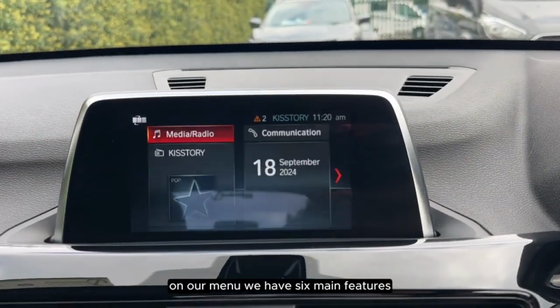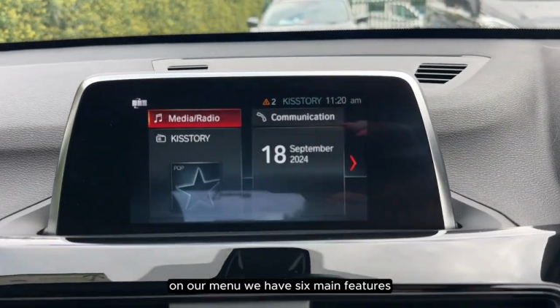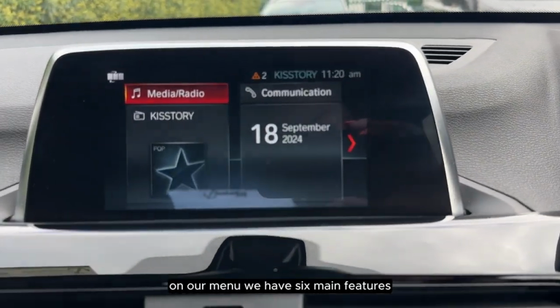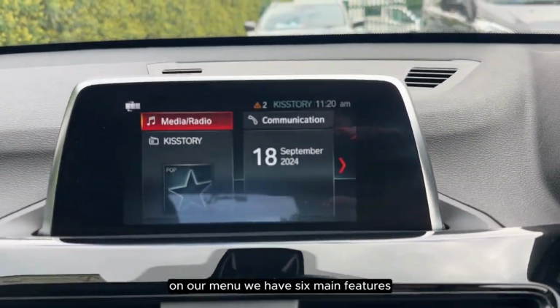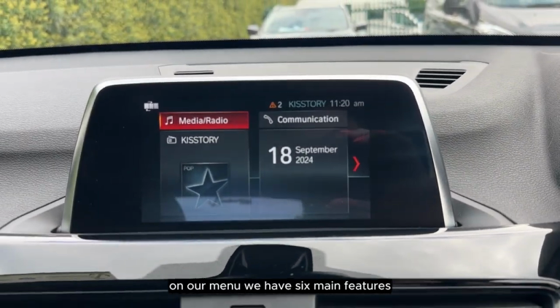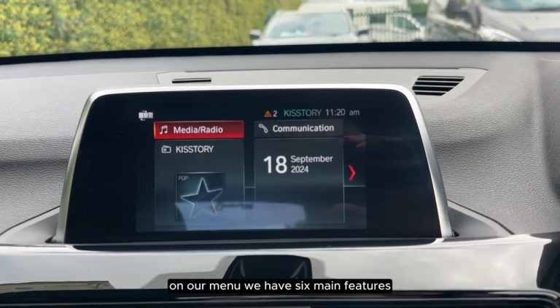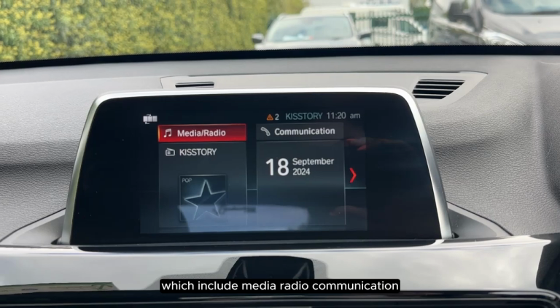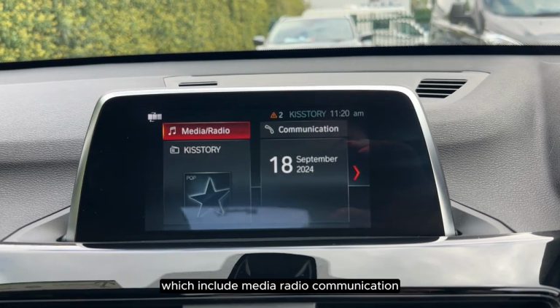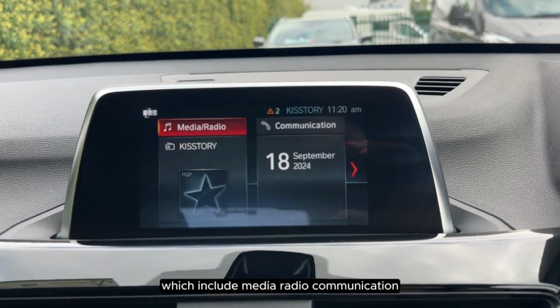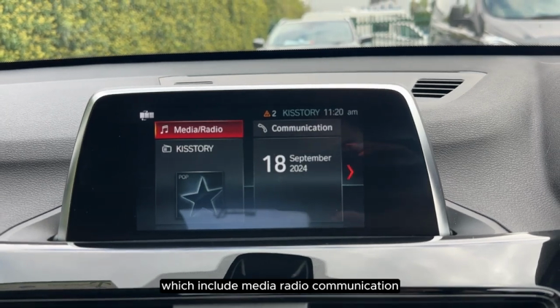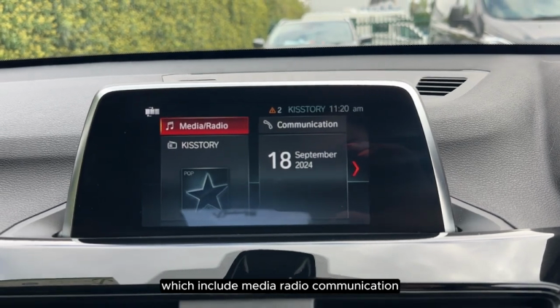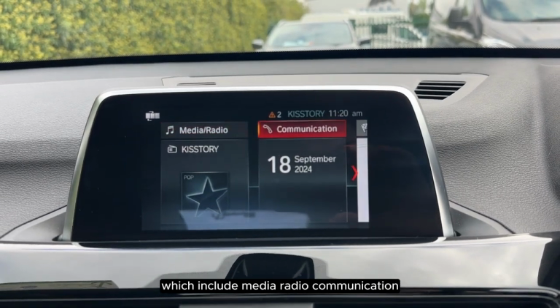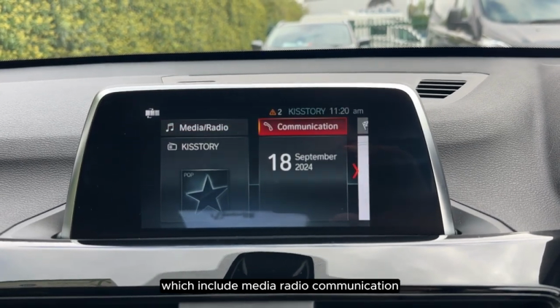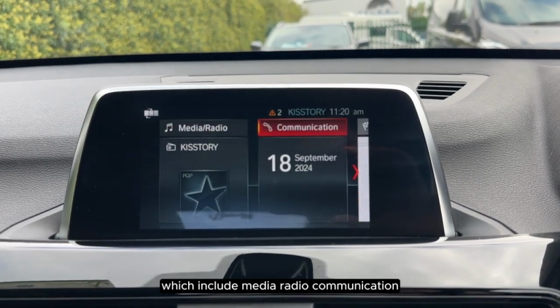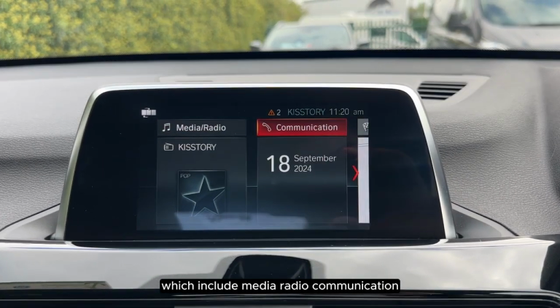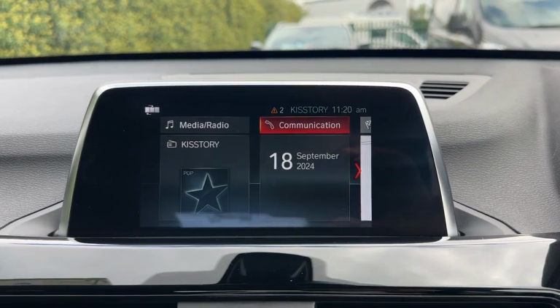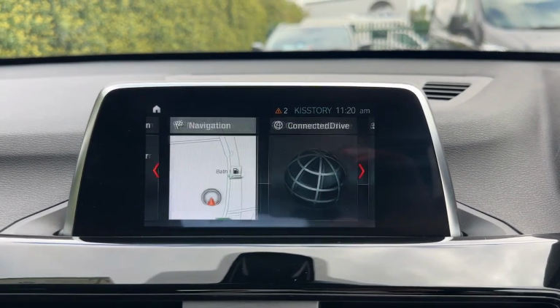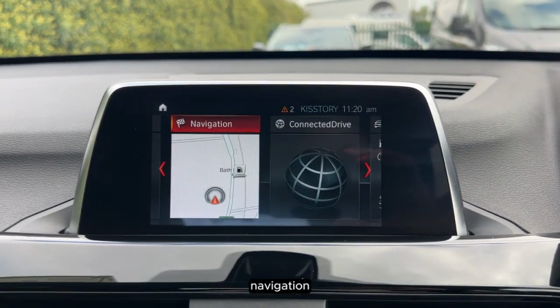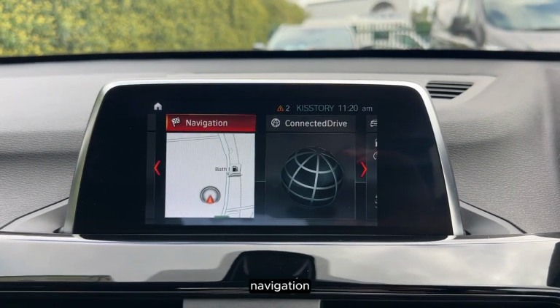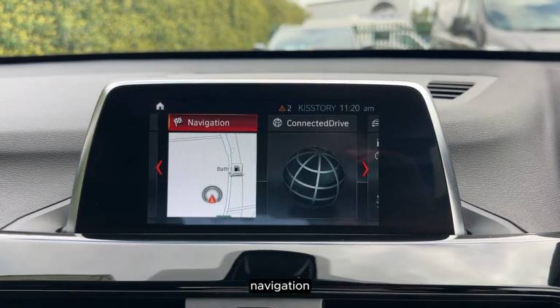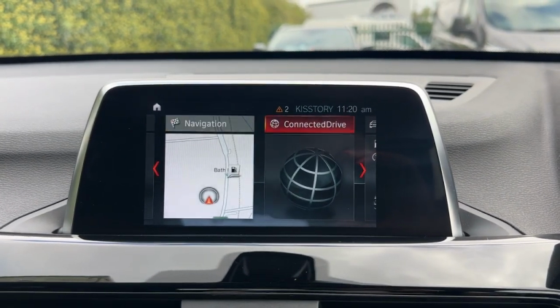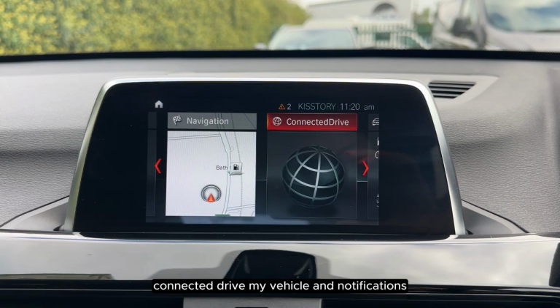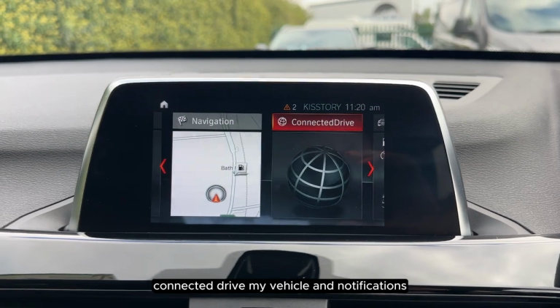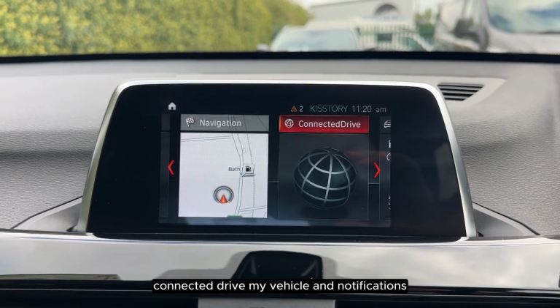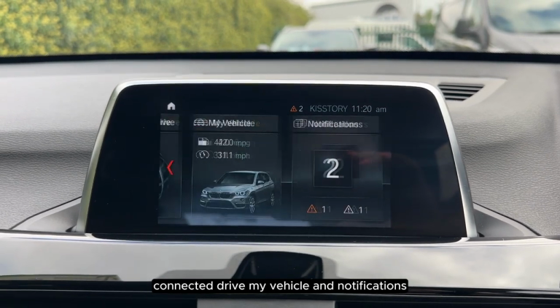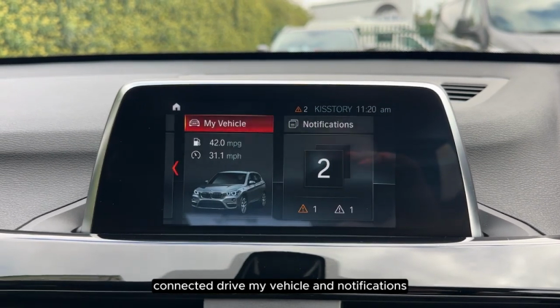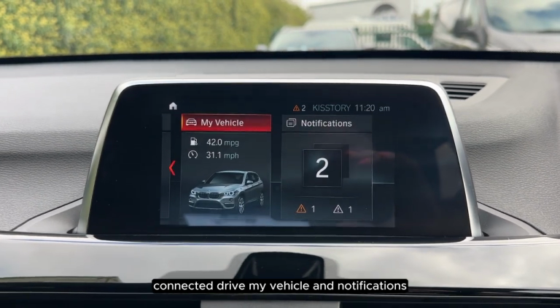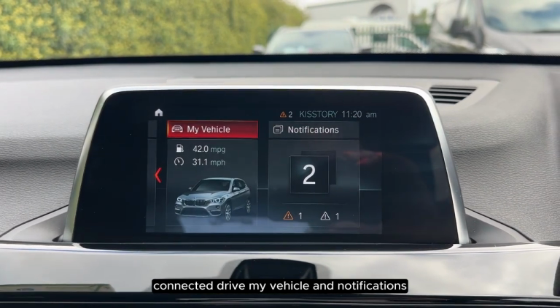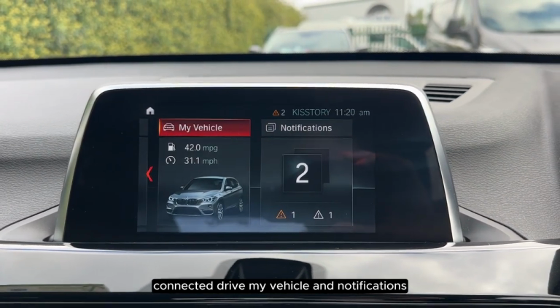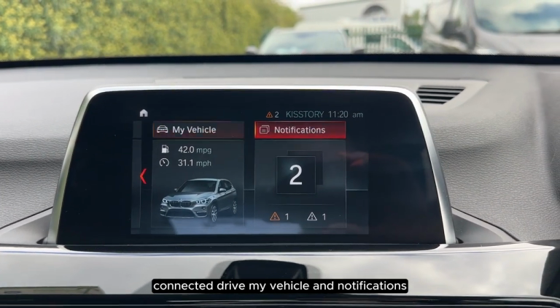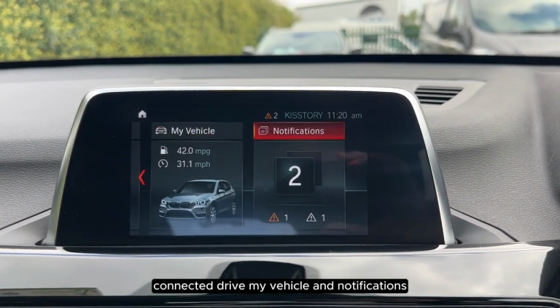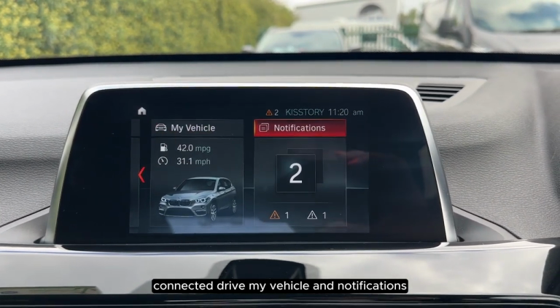On our menu we have six main features which include media and radio, communication, navigation, connected drive, my vehicle, and notifications.